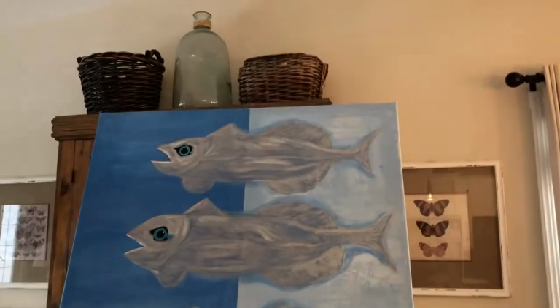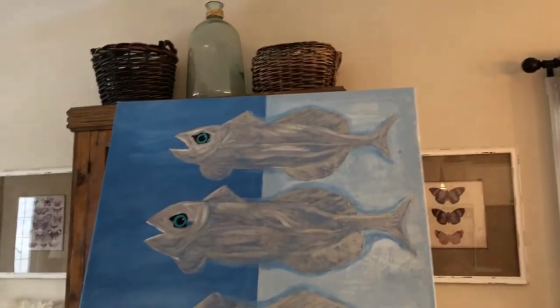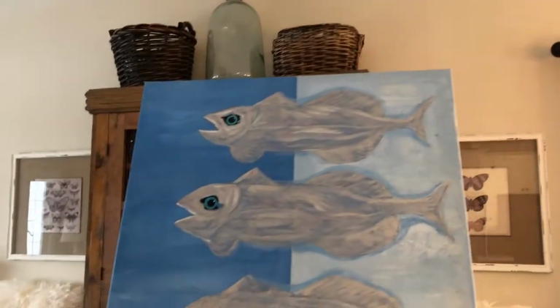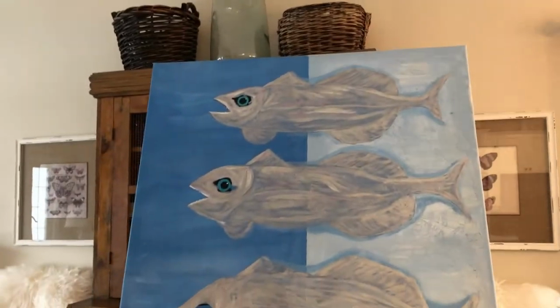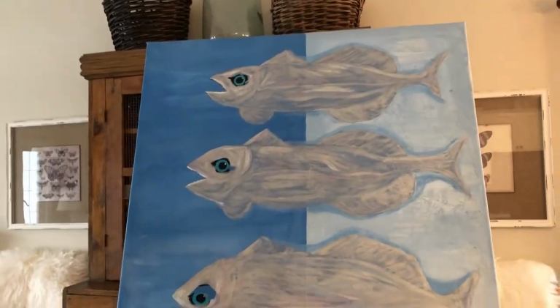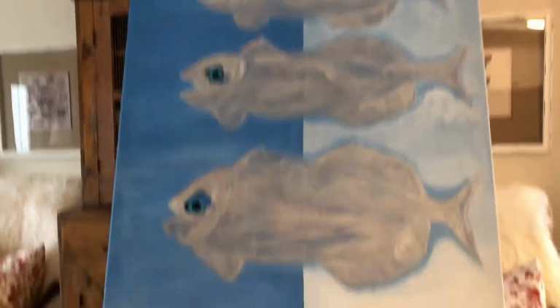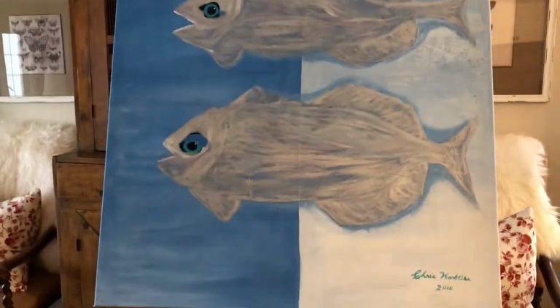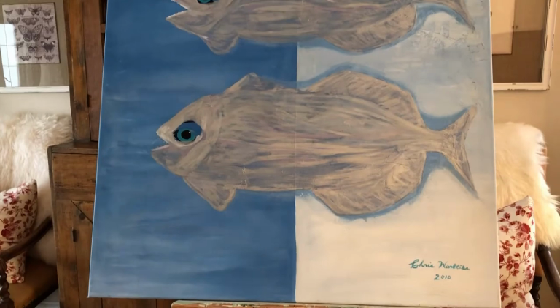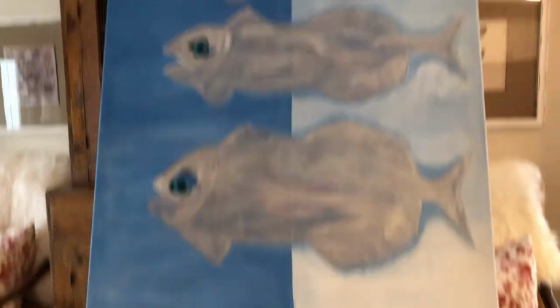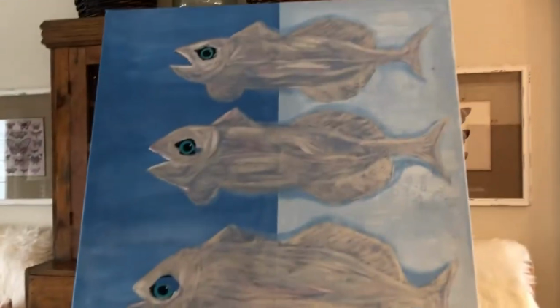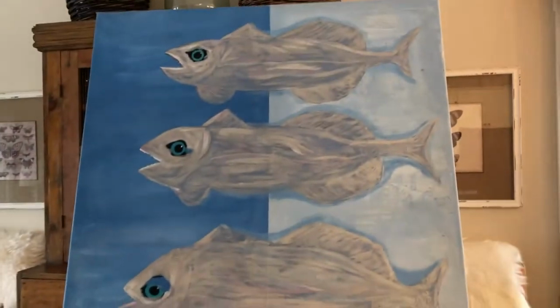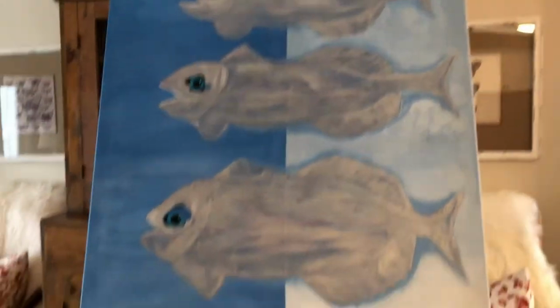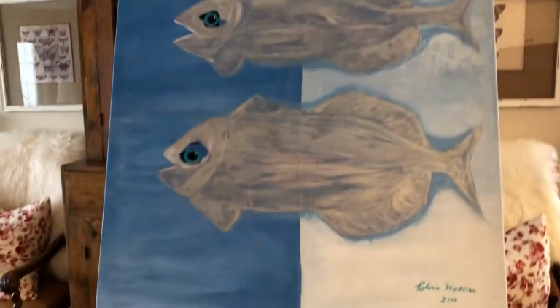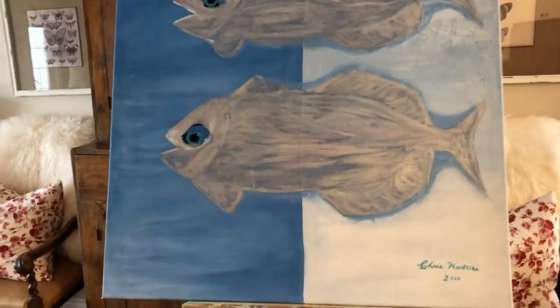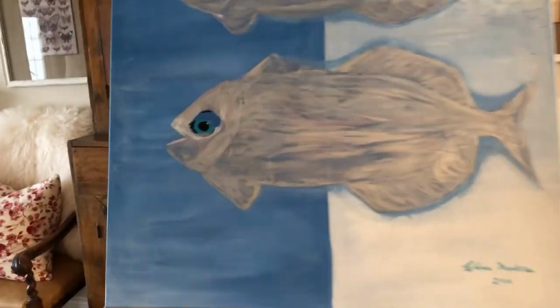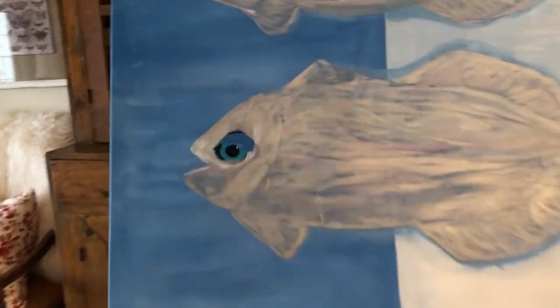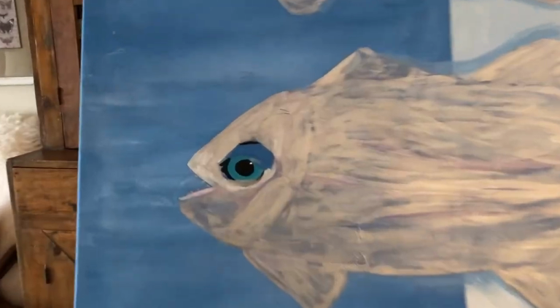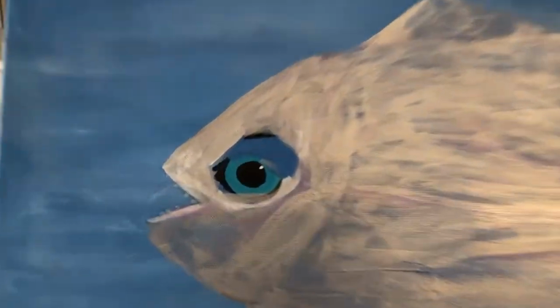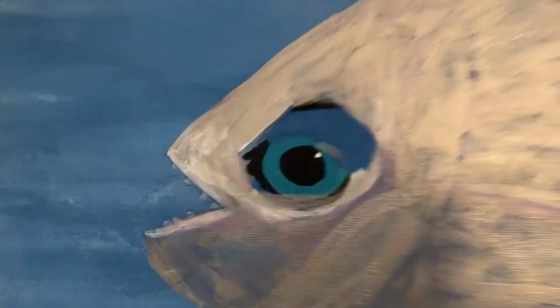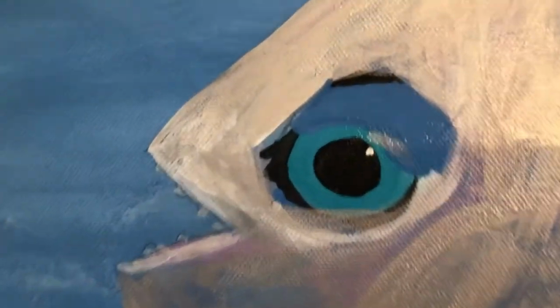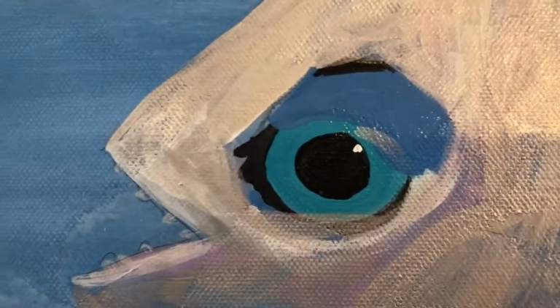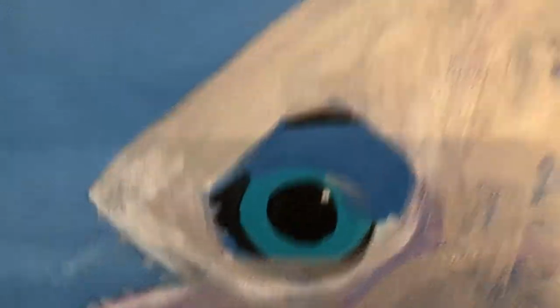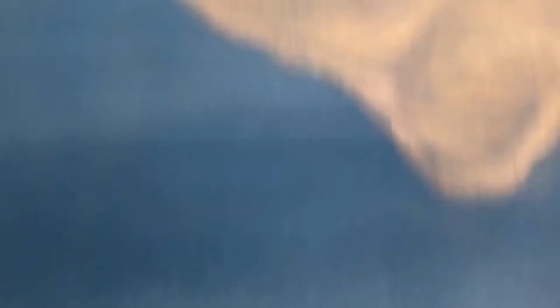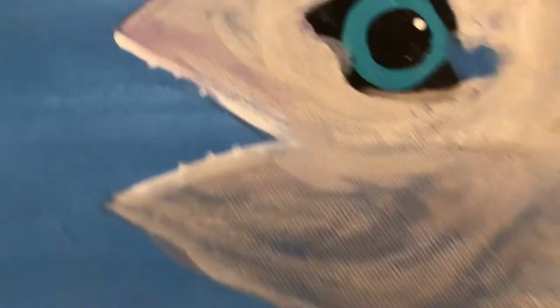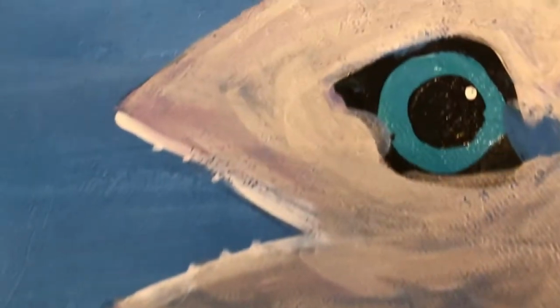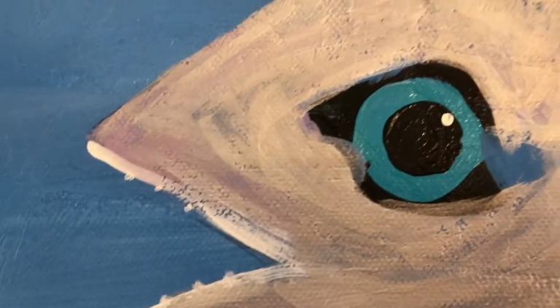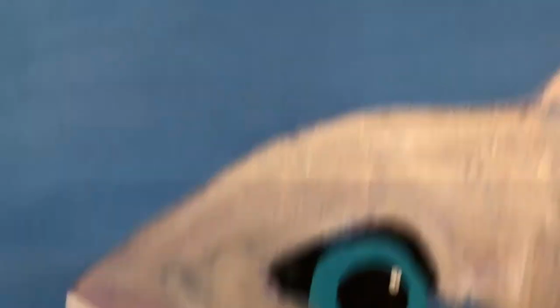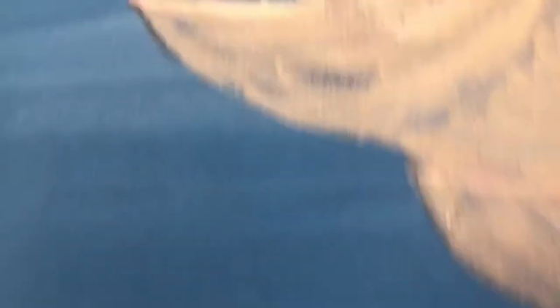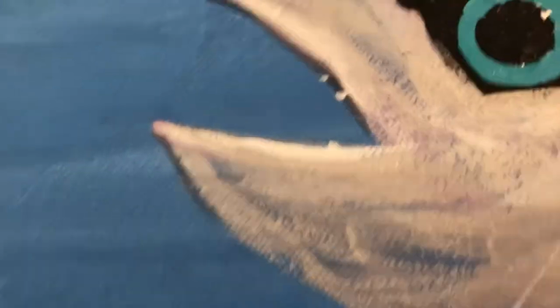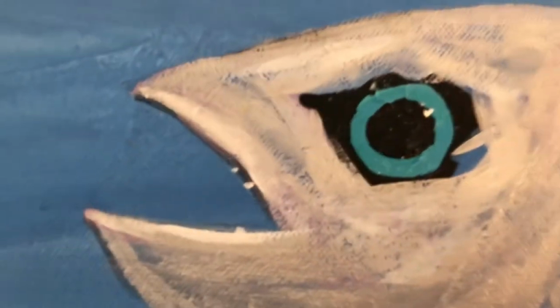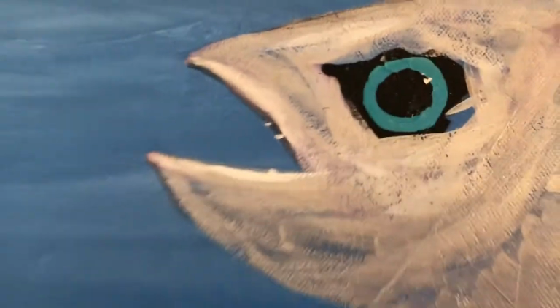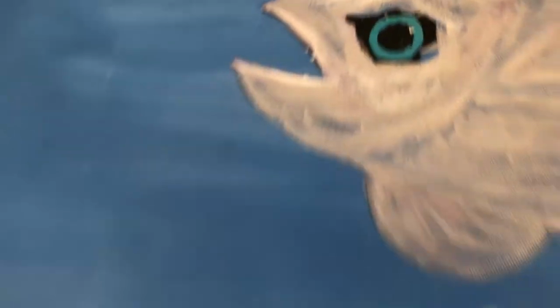Here goes Operation Obliterate. Anyone want this canvas? Going once. Going twice. Going three times.